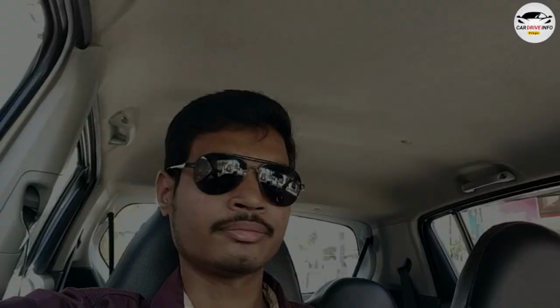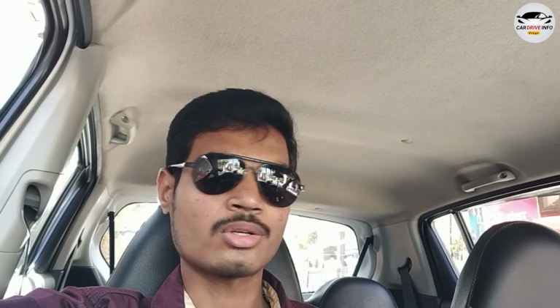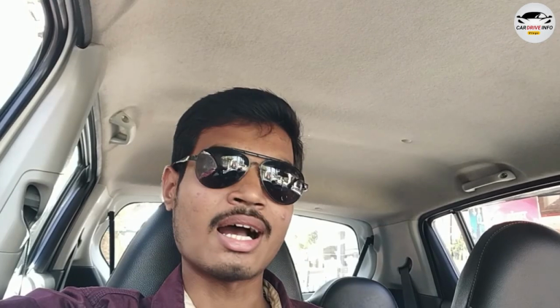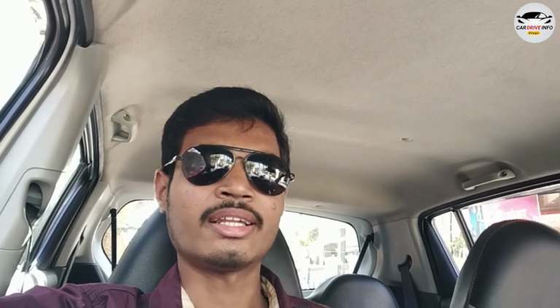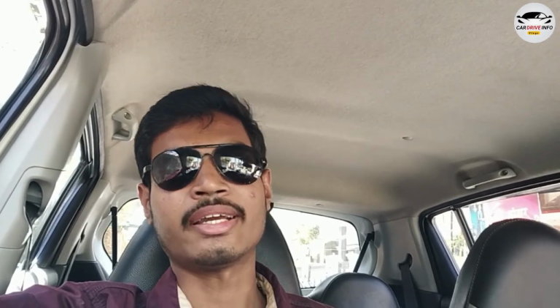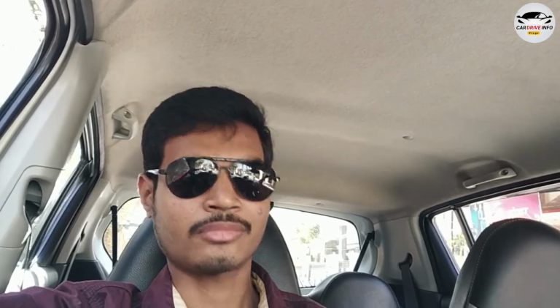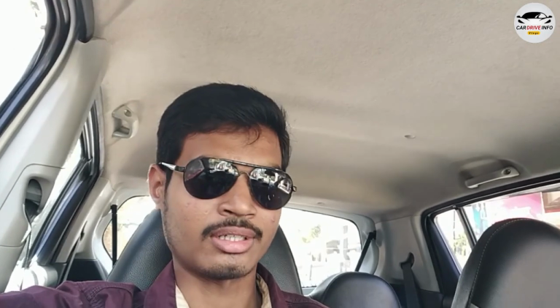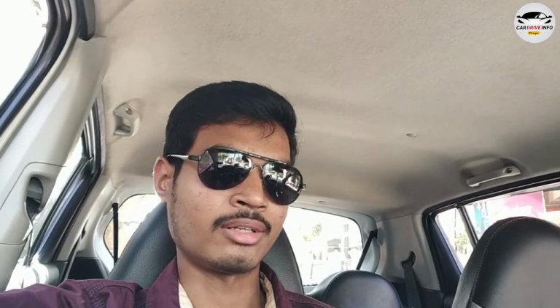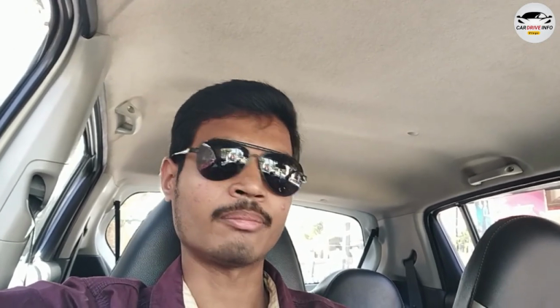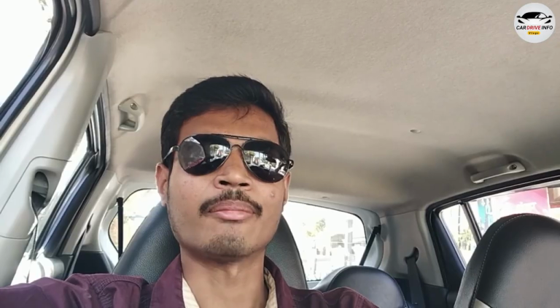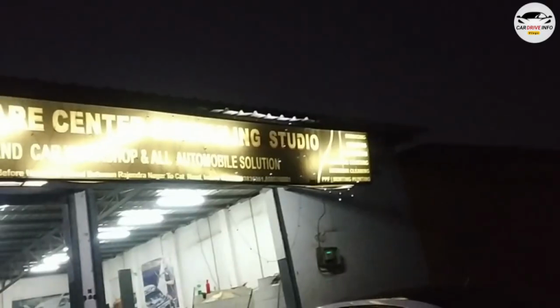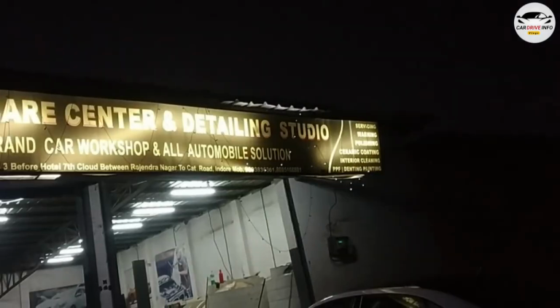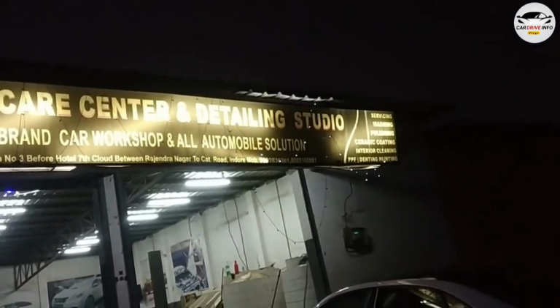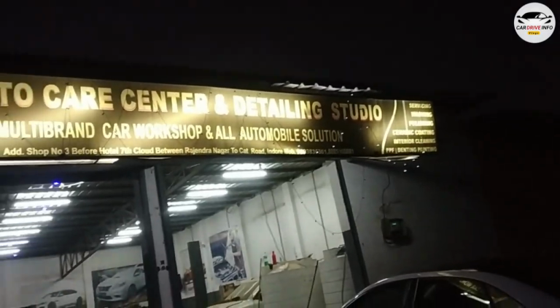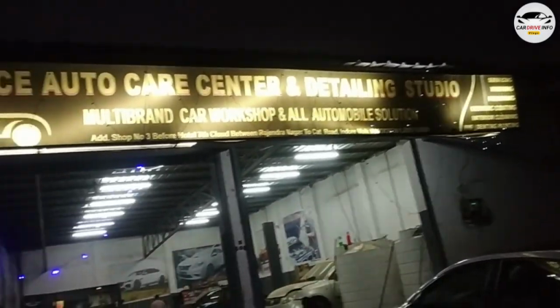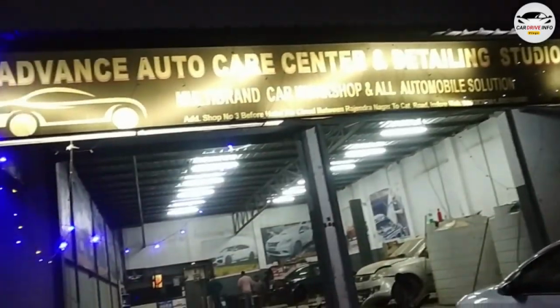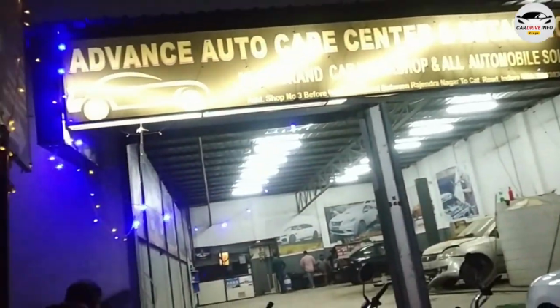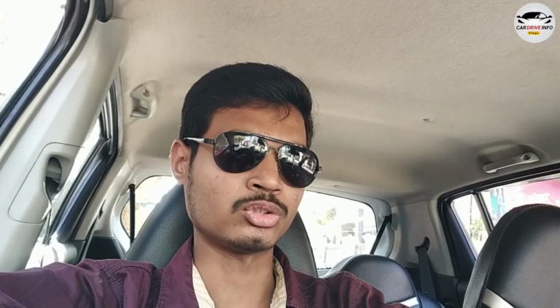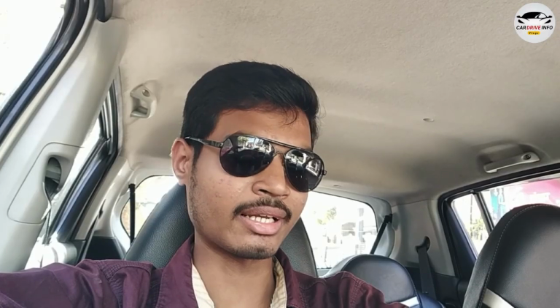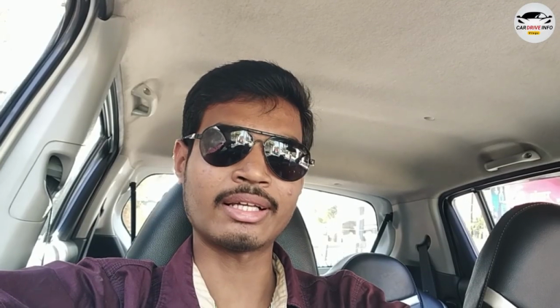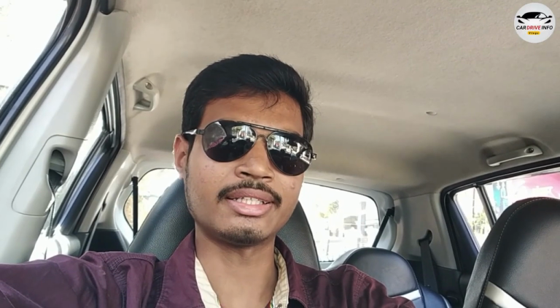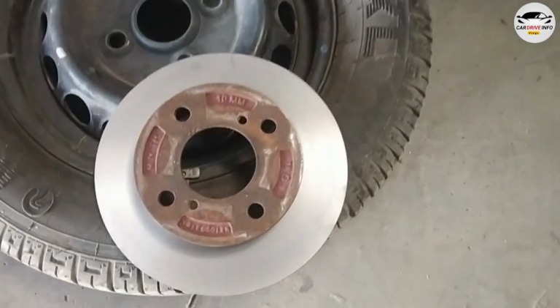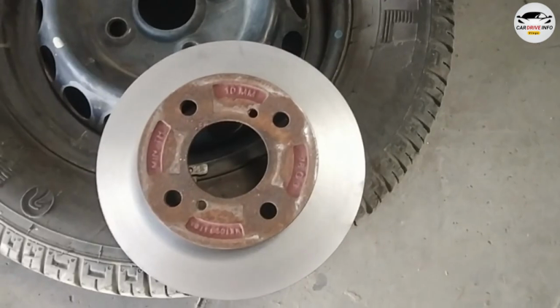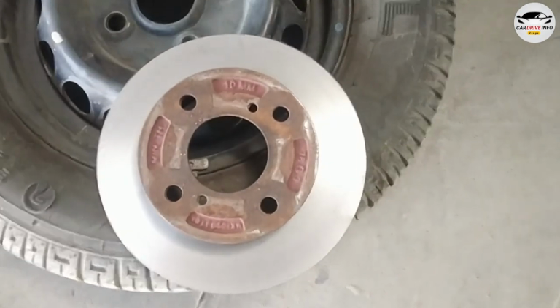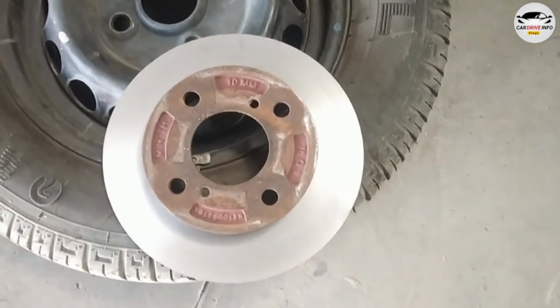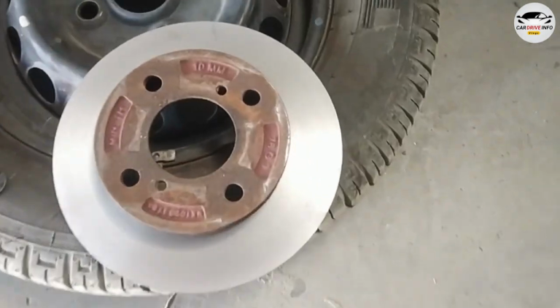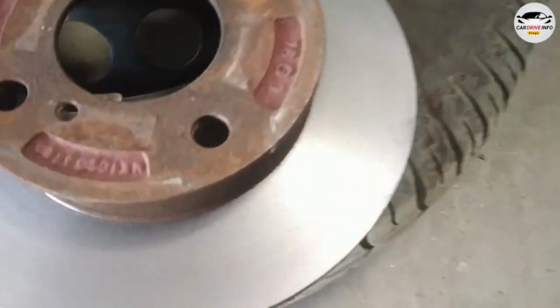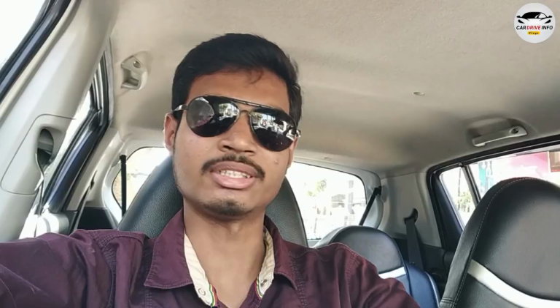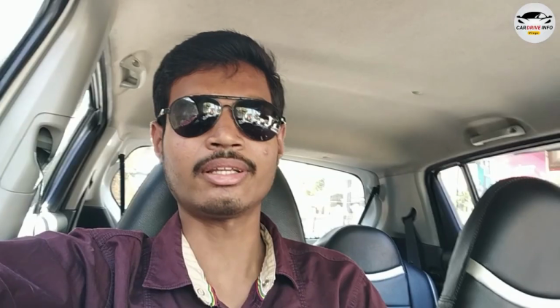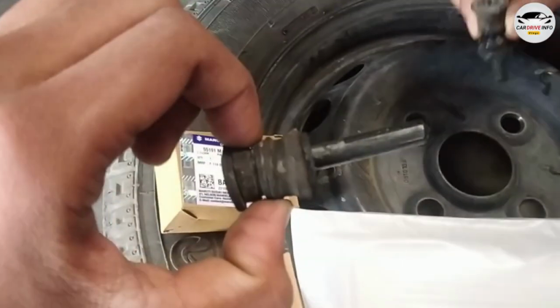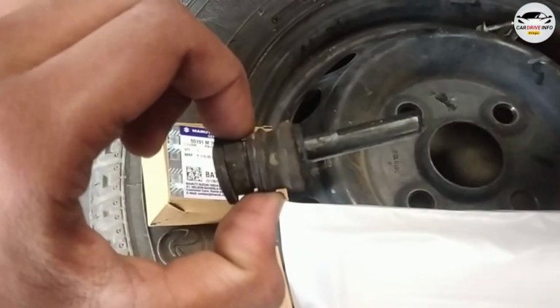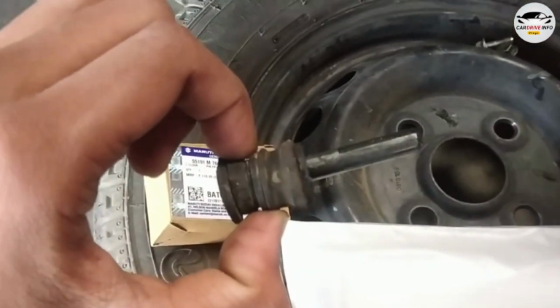So guys, today is the next day. We got the car in and had the disc faced and the caliper pin changed.